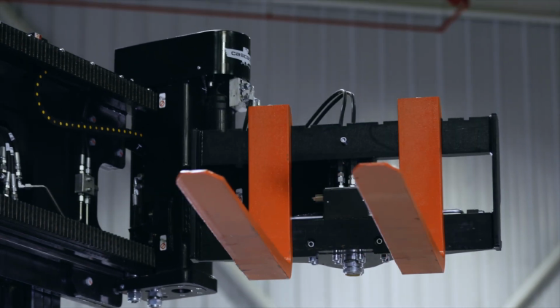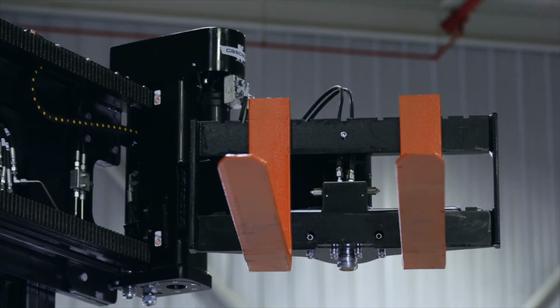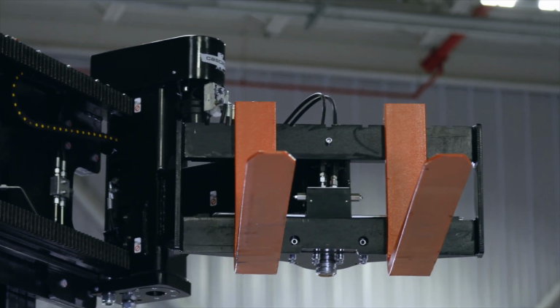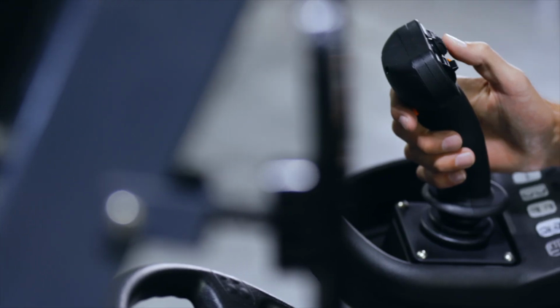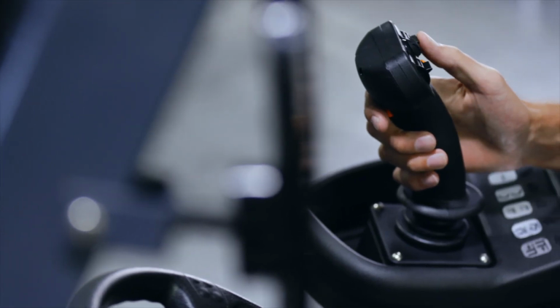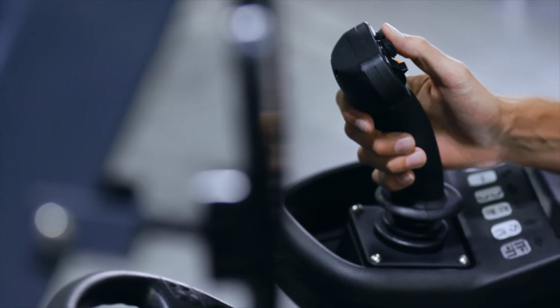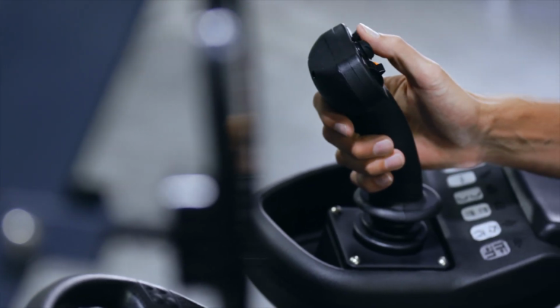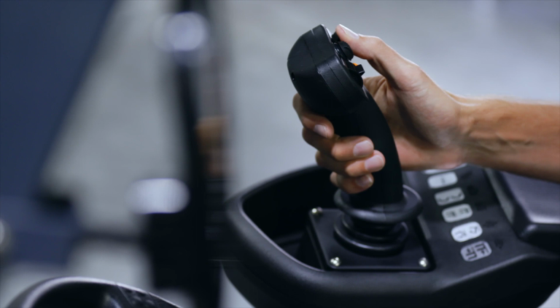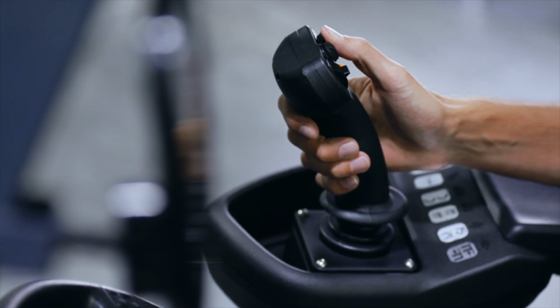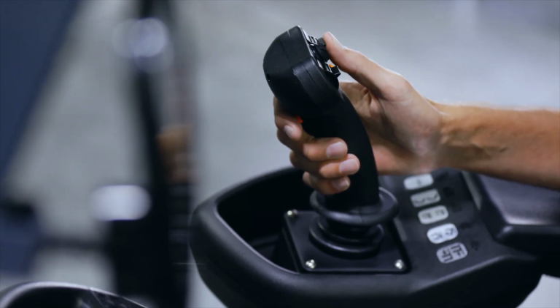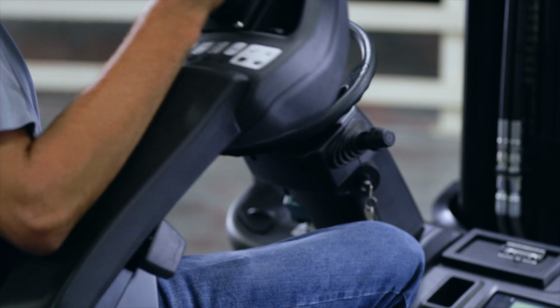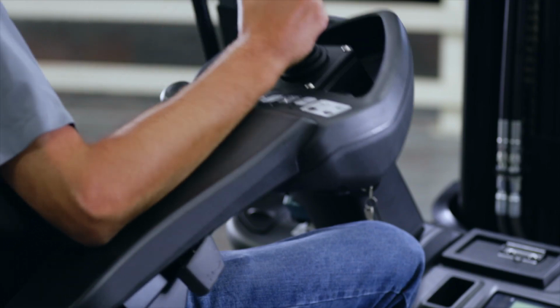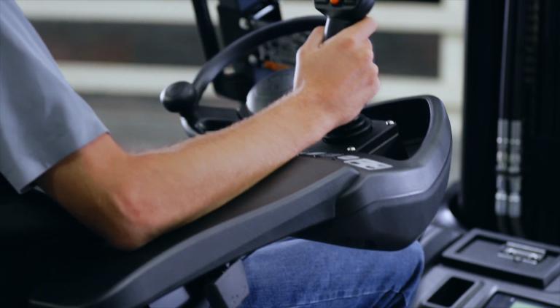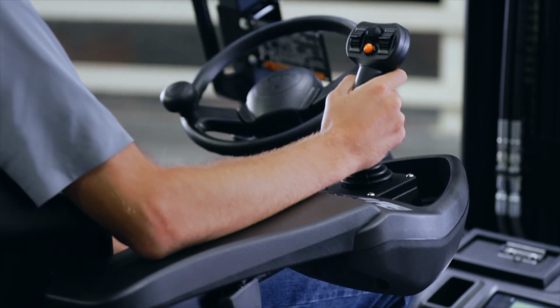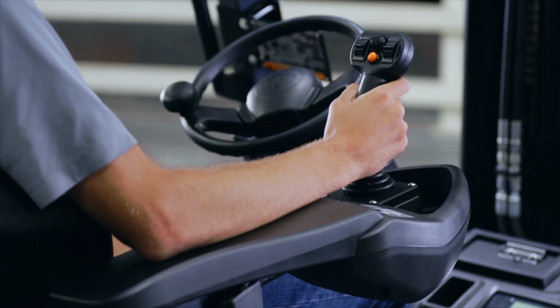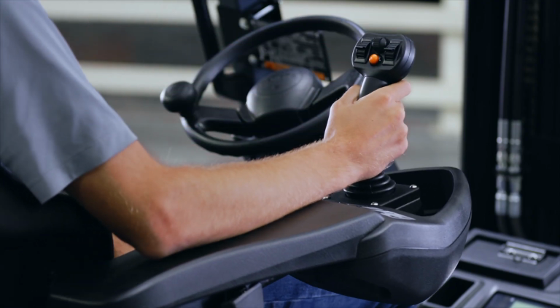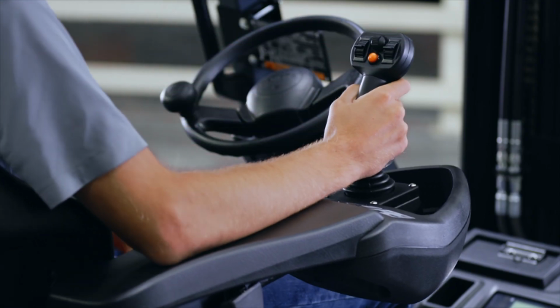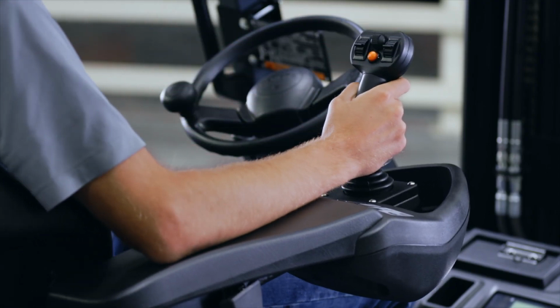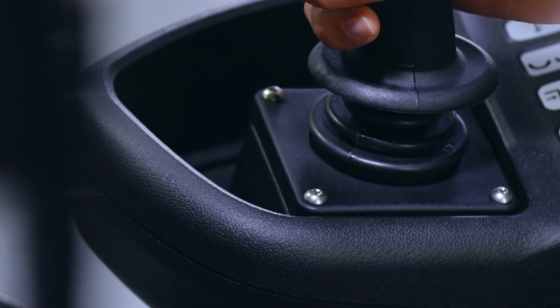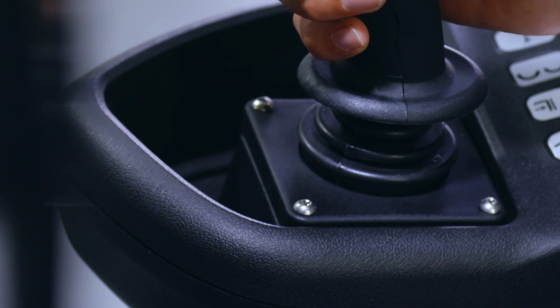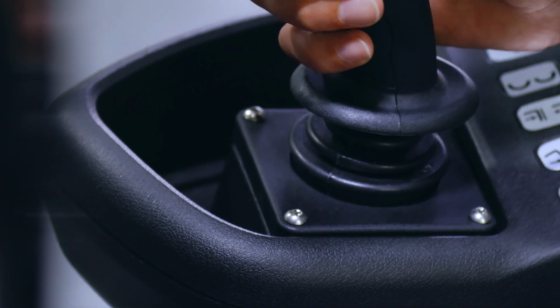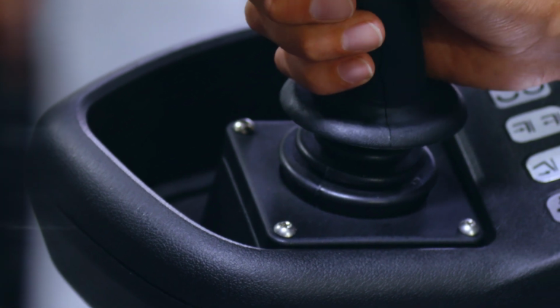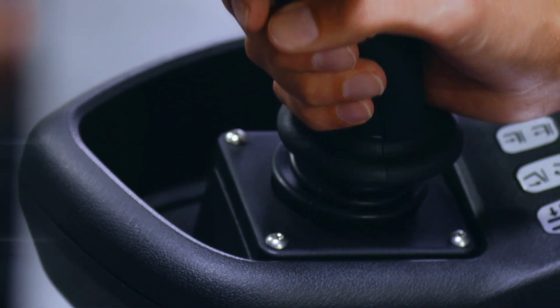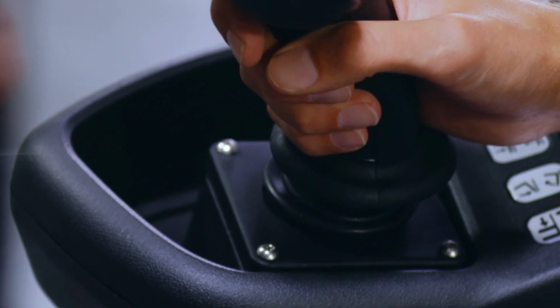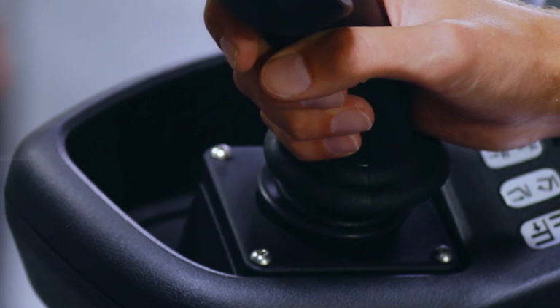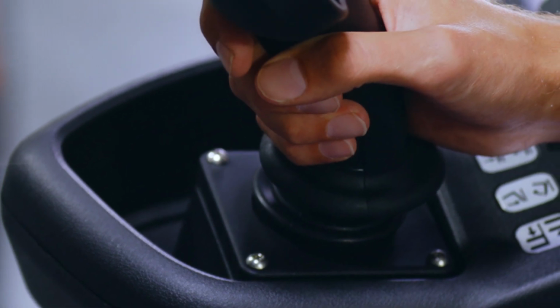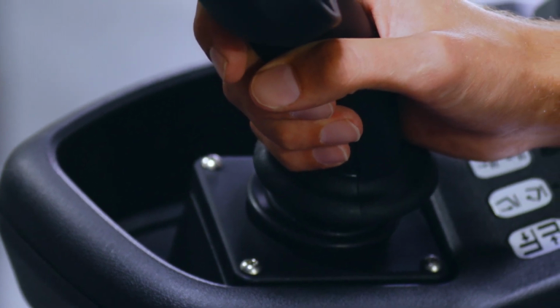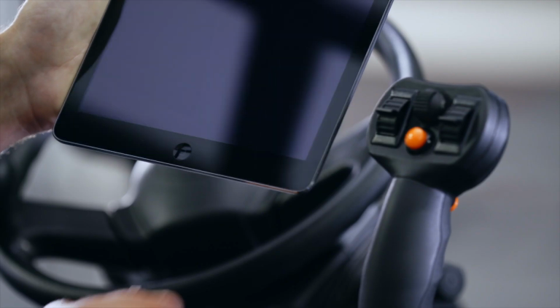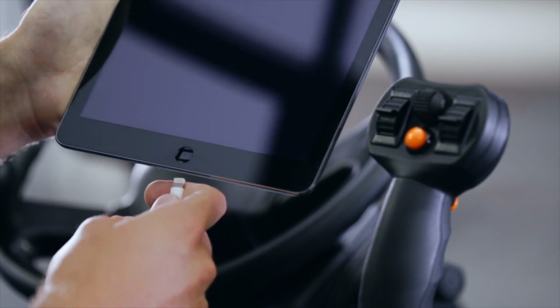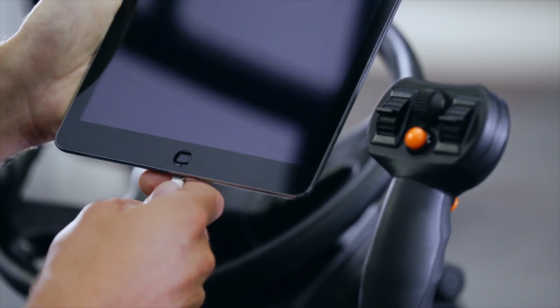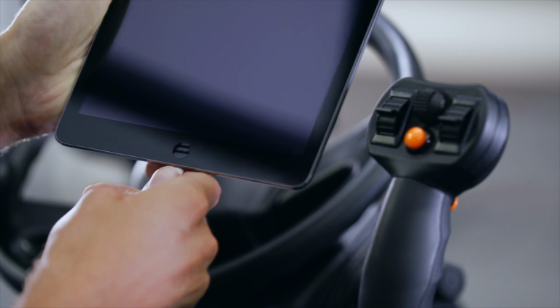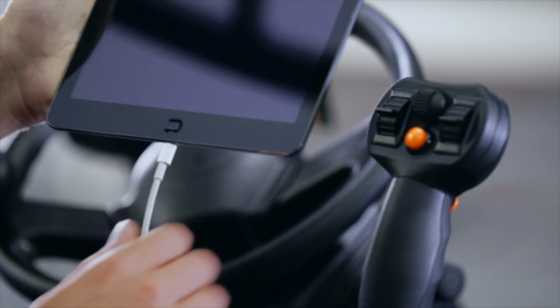Simultaneous operation of multiple functions maximizes throughput. The armrest is fully adjustable for individual operator comfort, and a built-in storage compartment with USB charging ports offers convenient storage and charging of electronic devices.